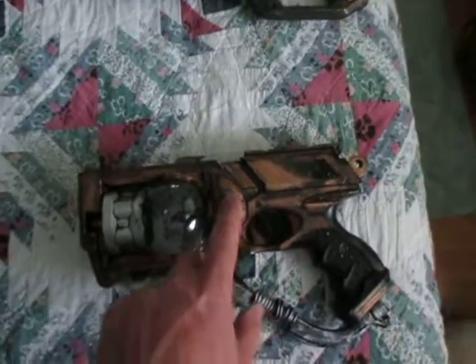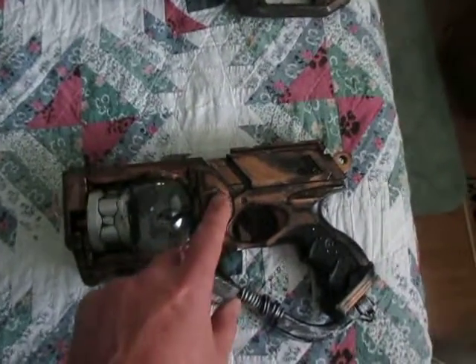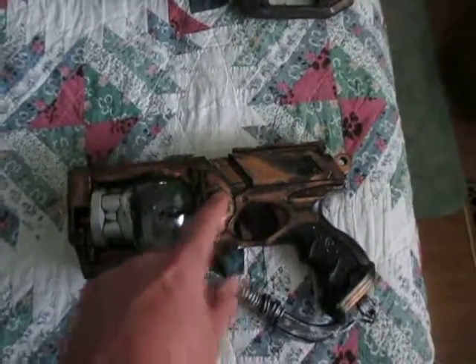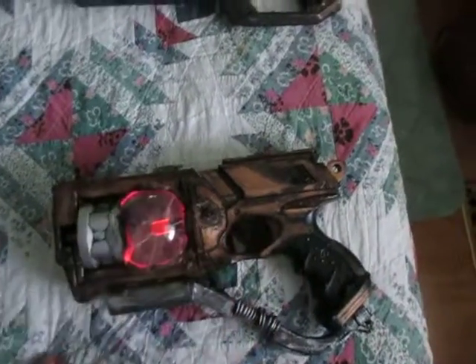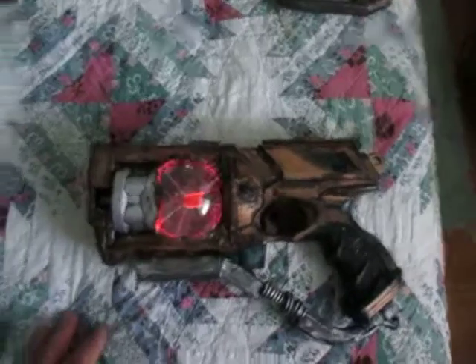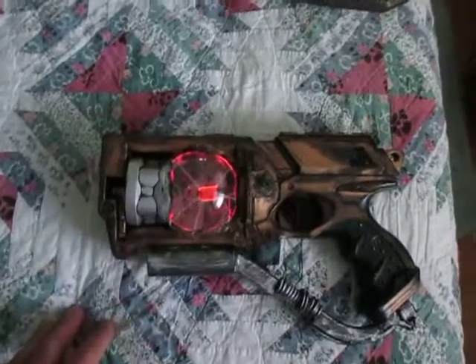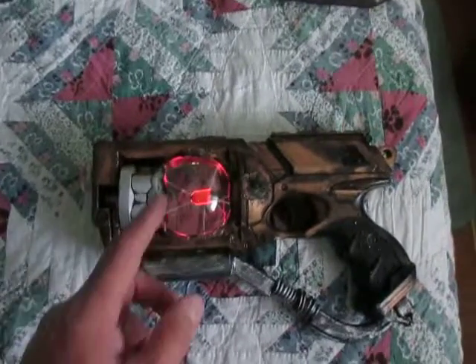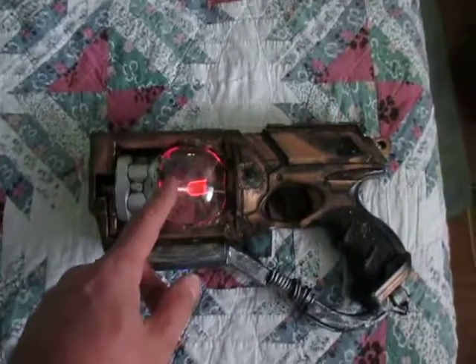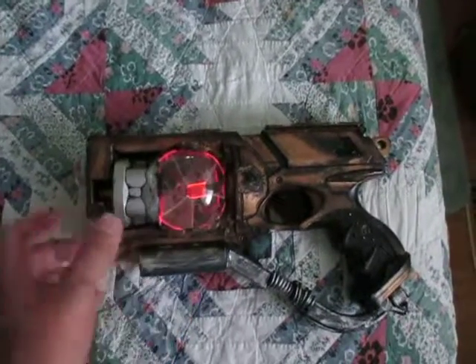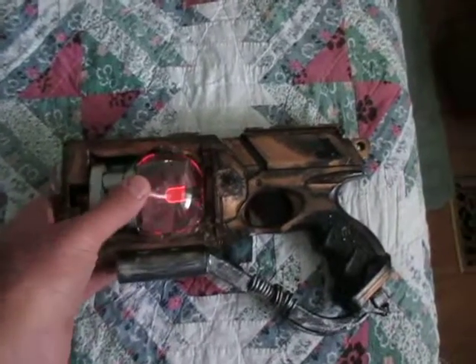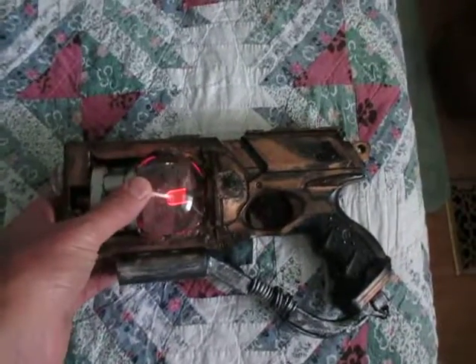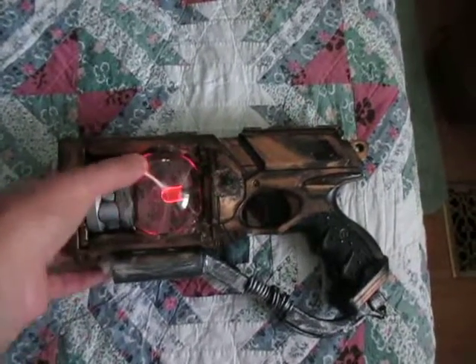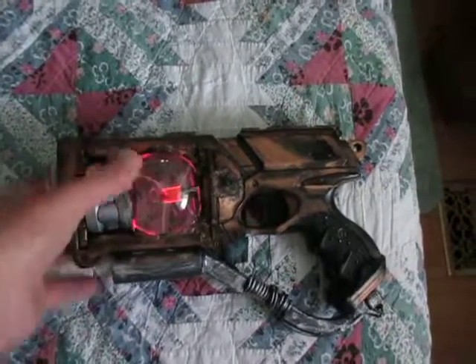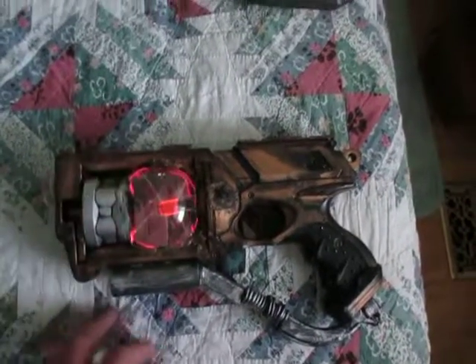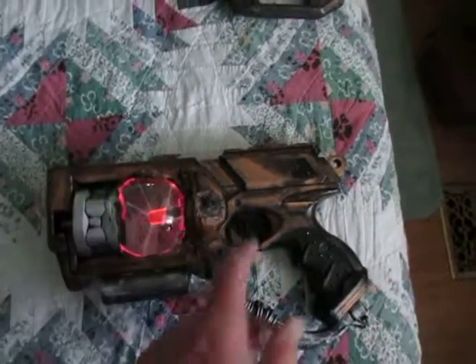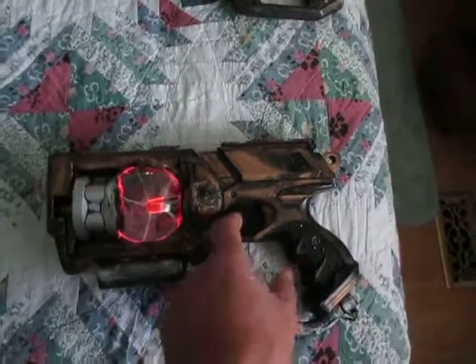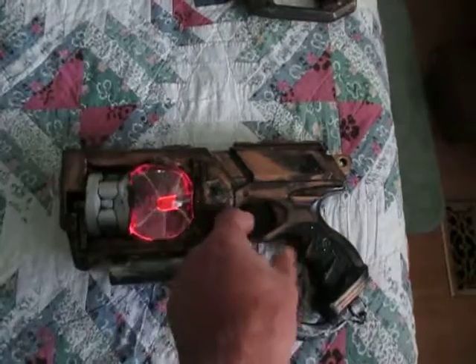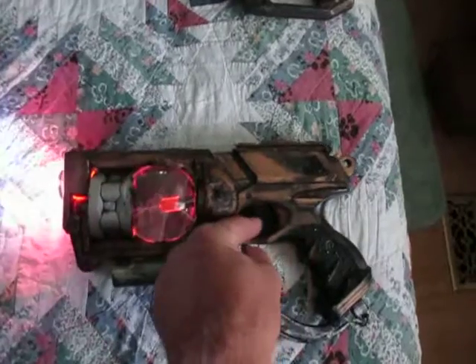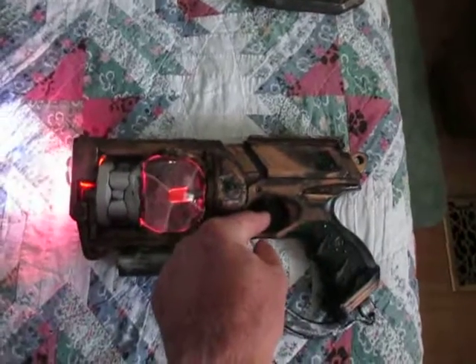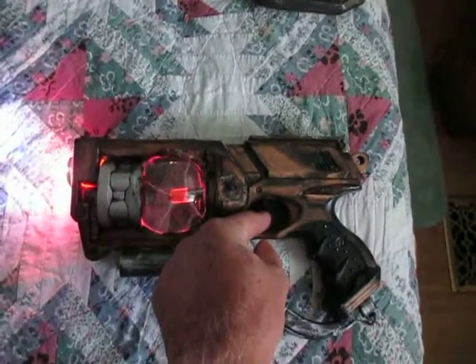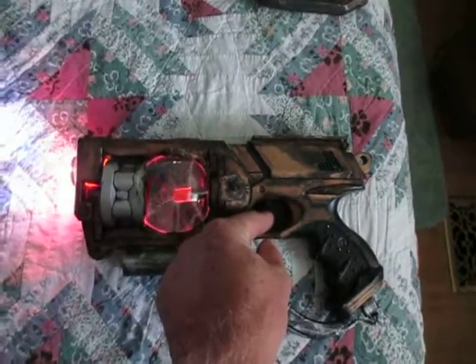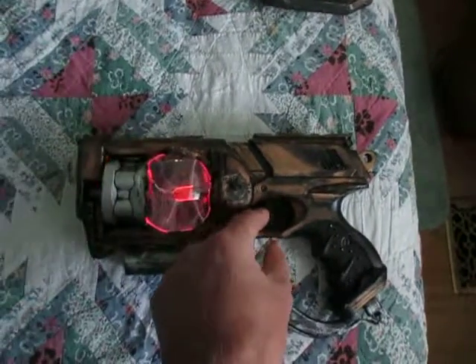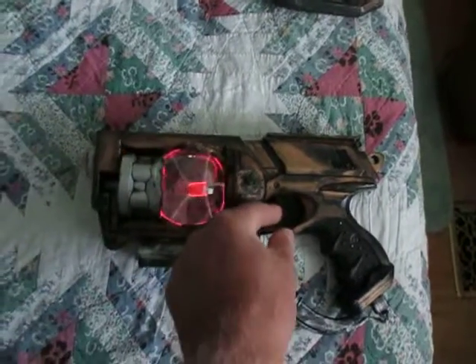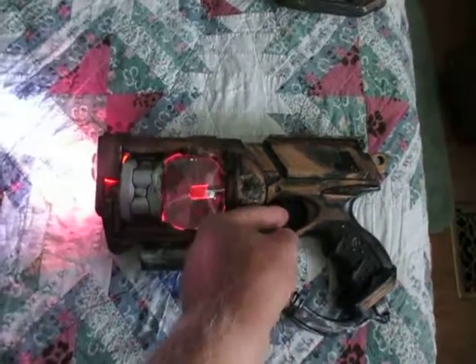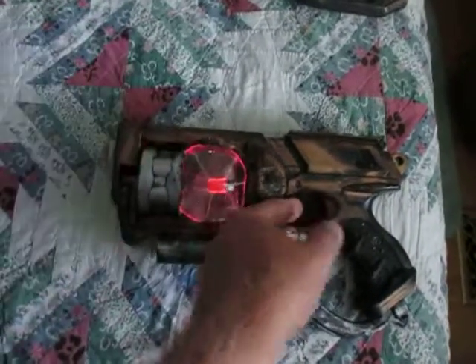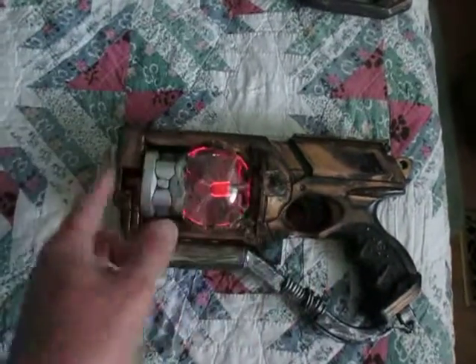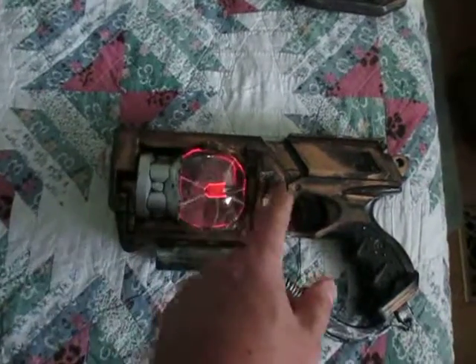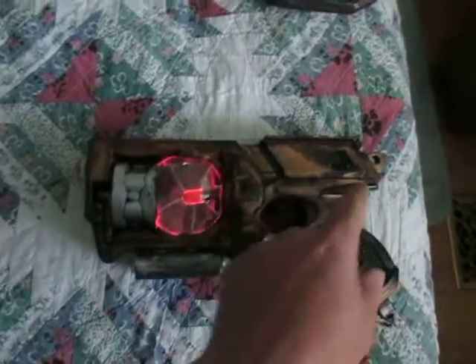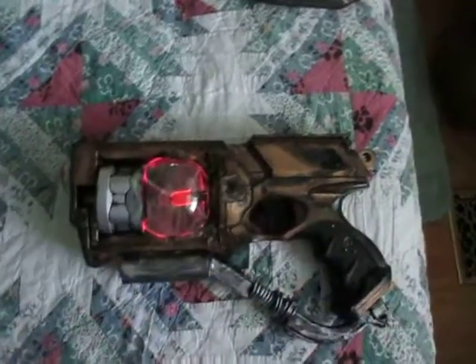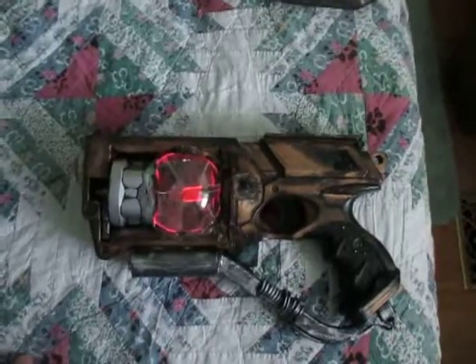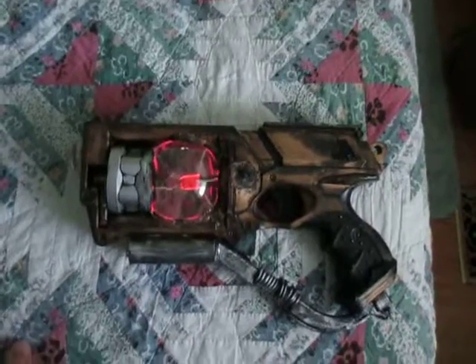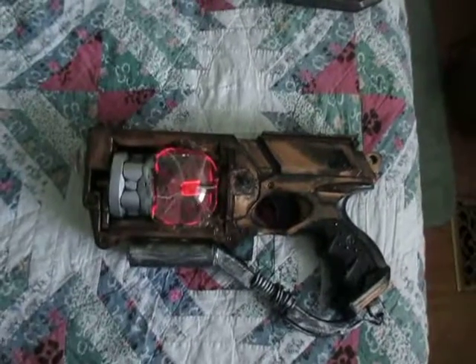The way it operates — turn it on, the Tesla ball operates. And when you pull the trigger, it lights up and sound comes out.